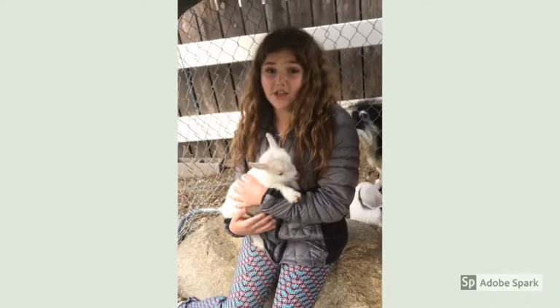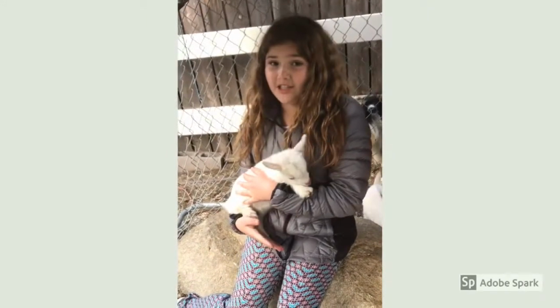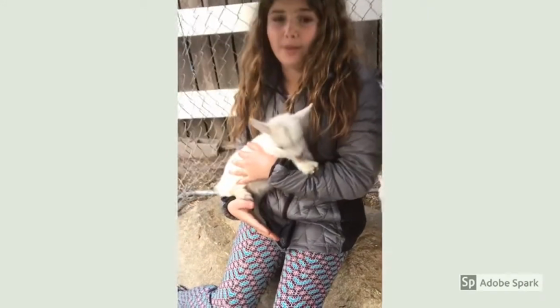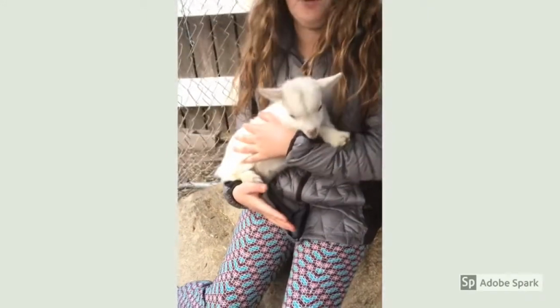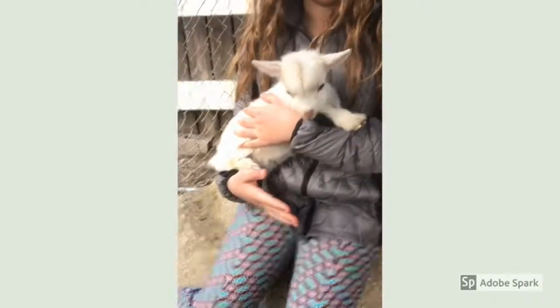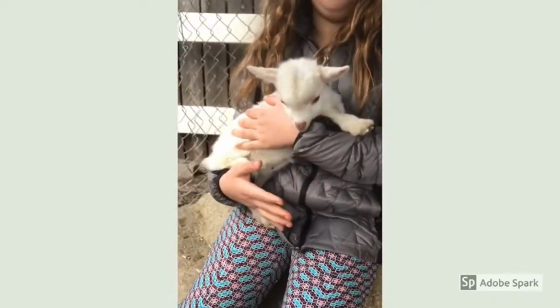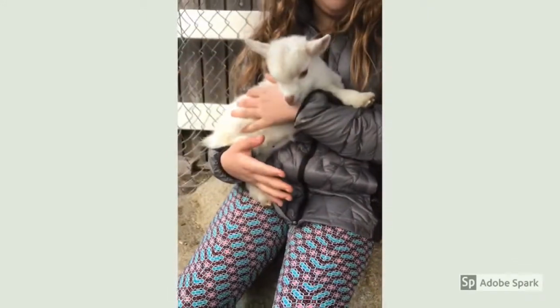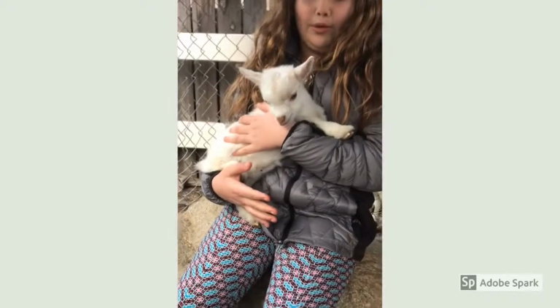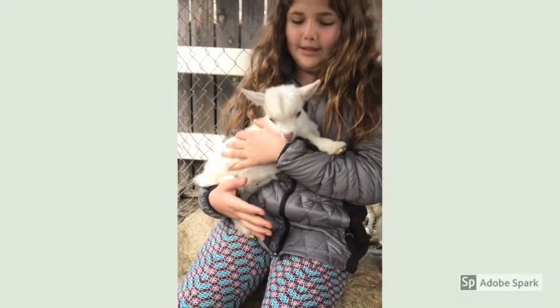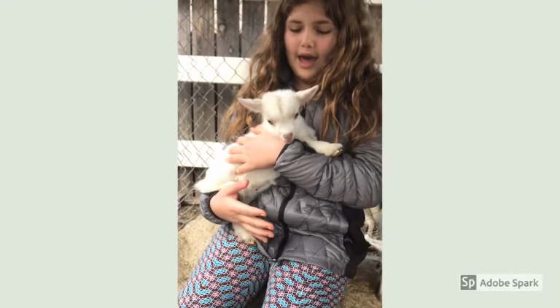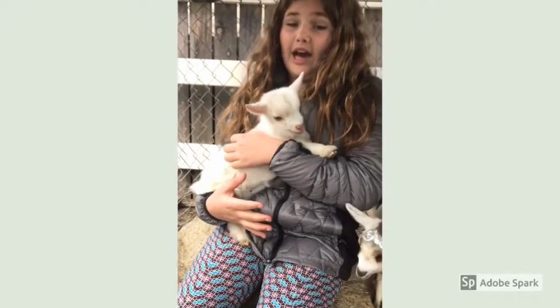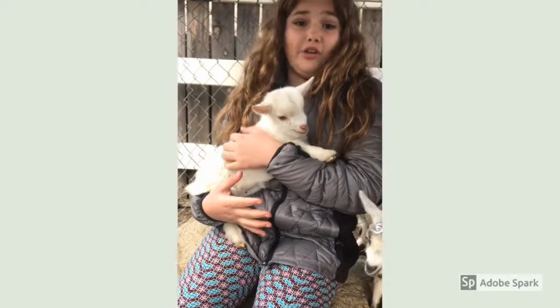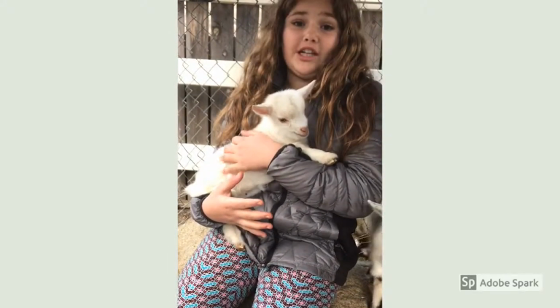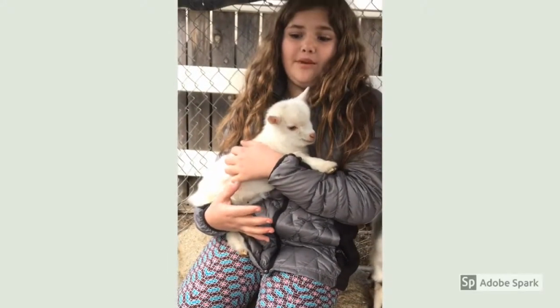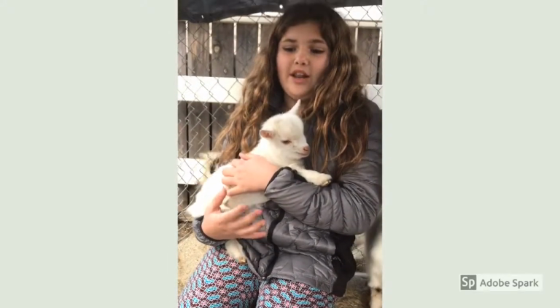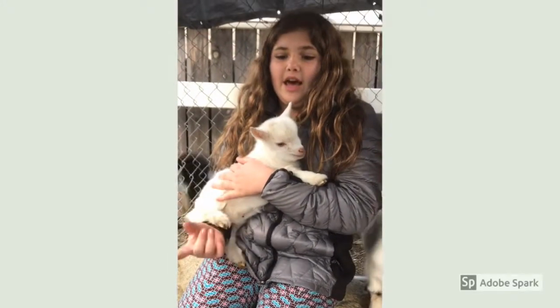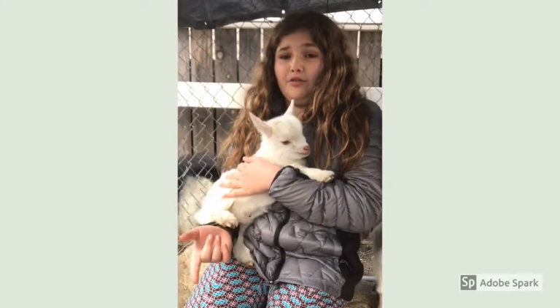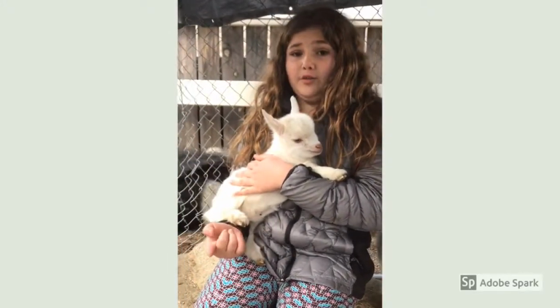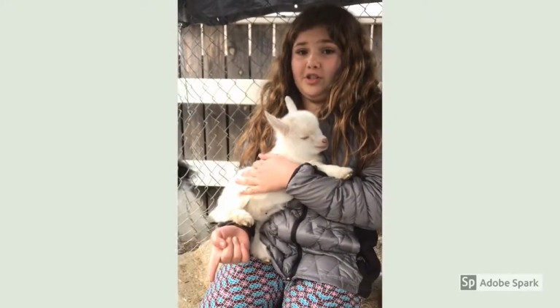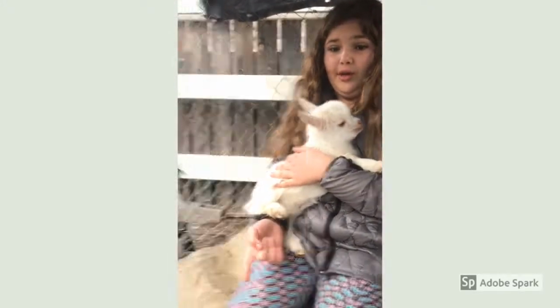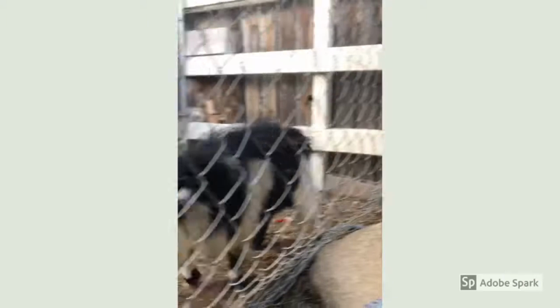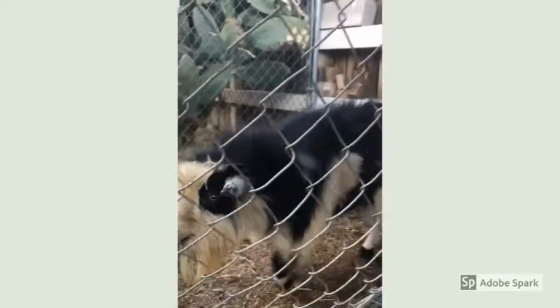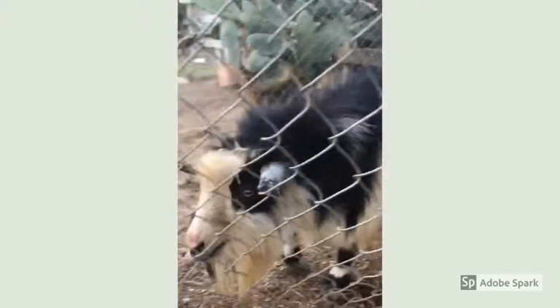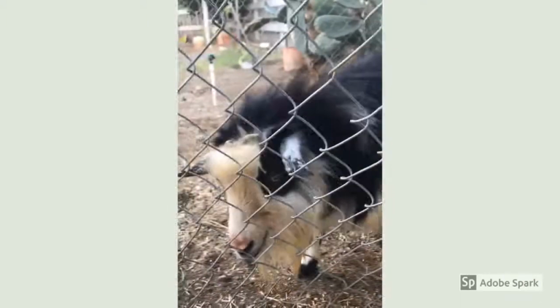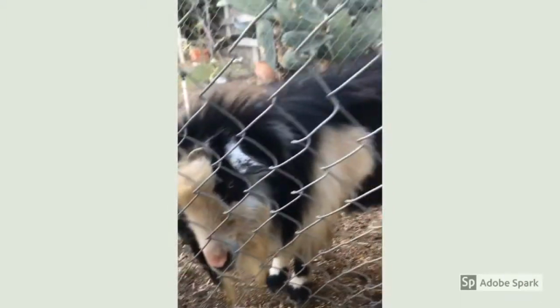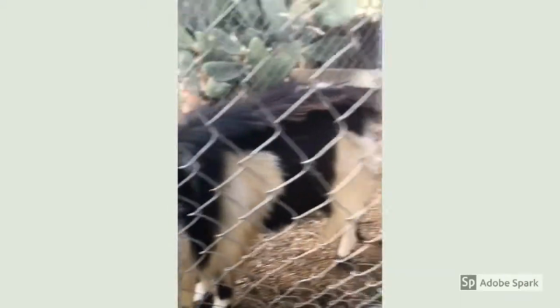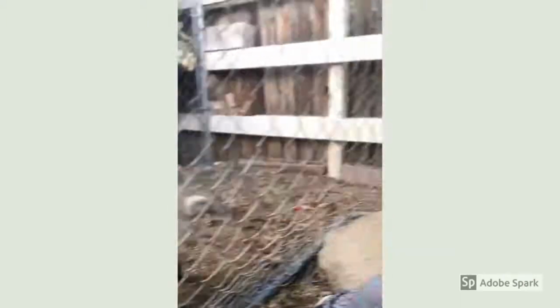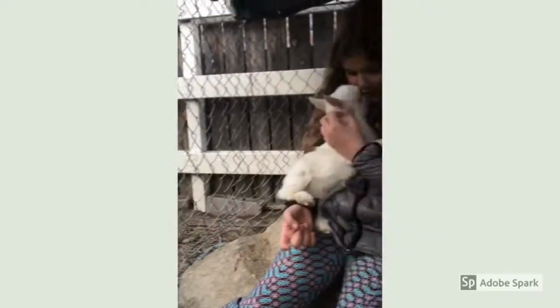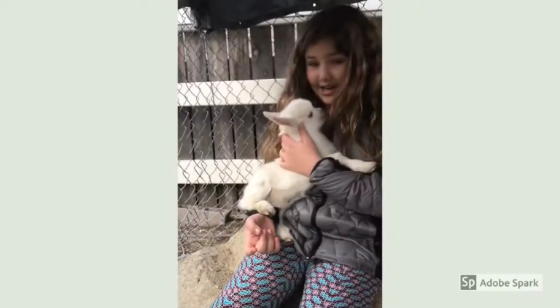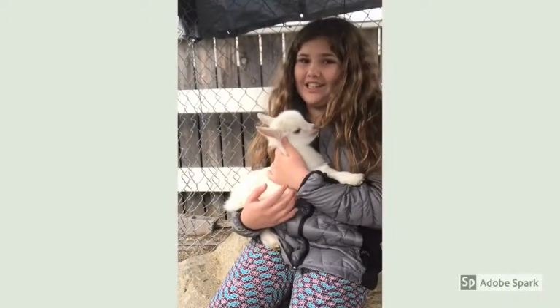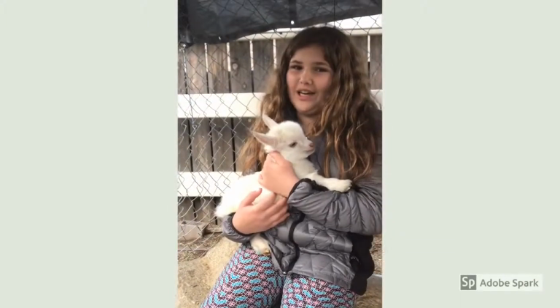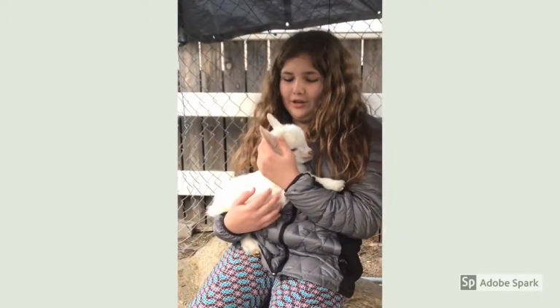Here is our other one, and then here we have our doe. She looks just like the mom, but the mom was pure white with blue eyes. She is actually my favorite out of all the does. She is the only one, but I really love her — she is so sweet and she has a cute tiny nose.